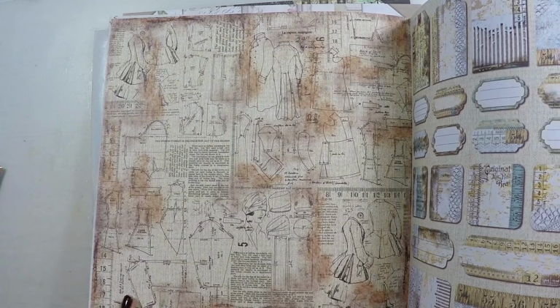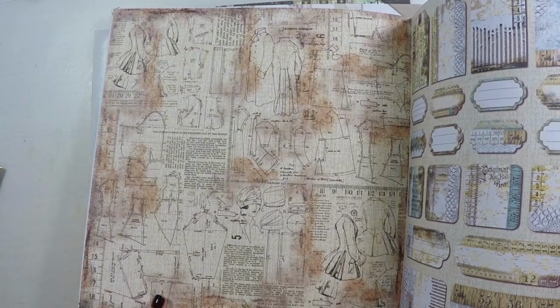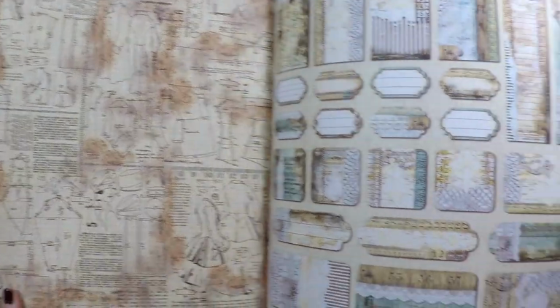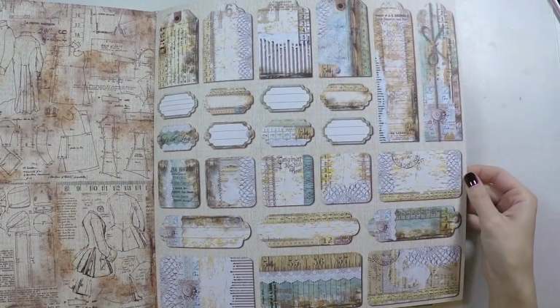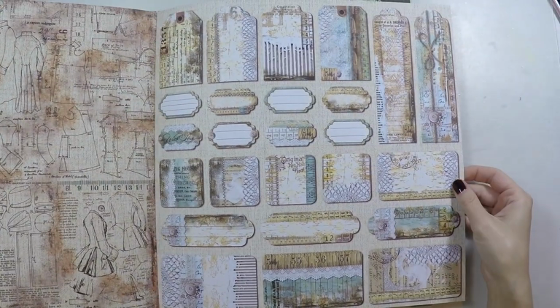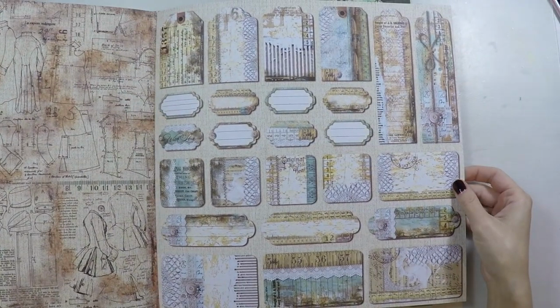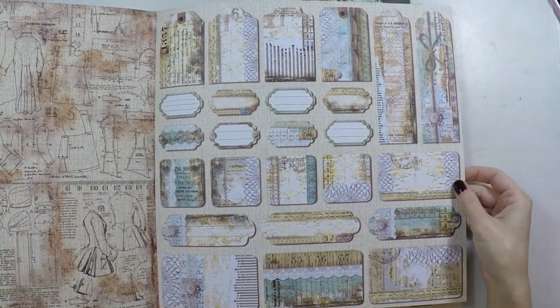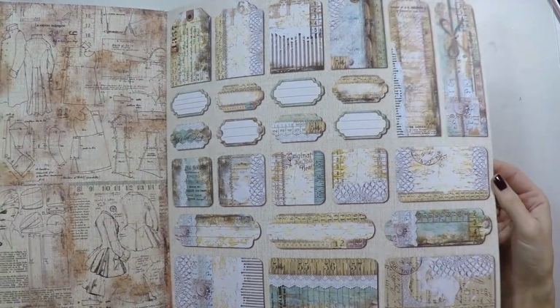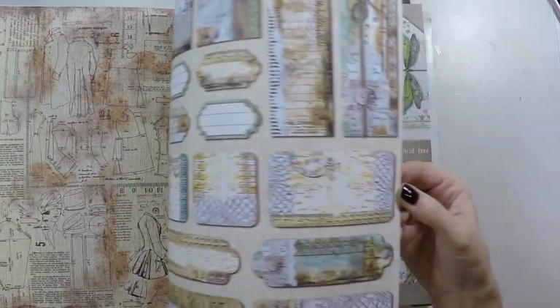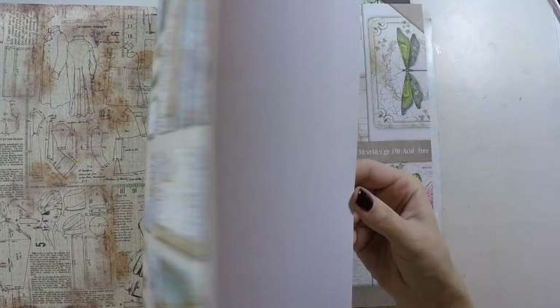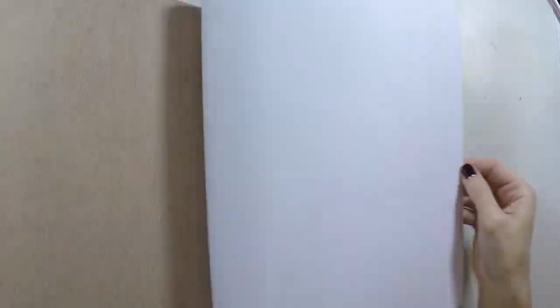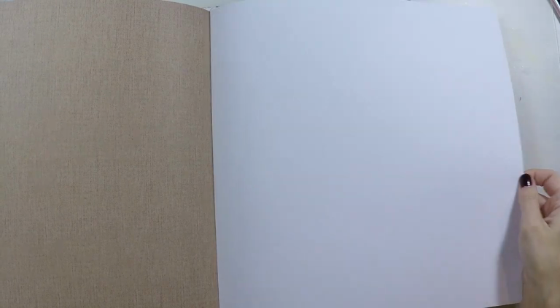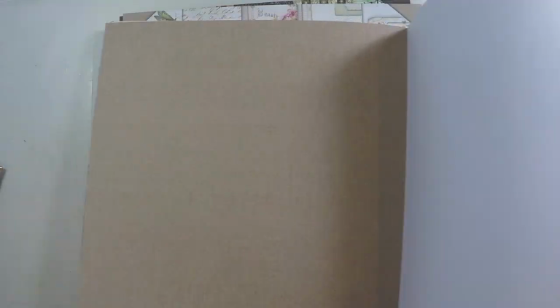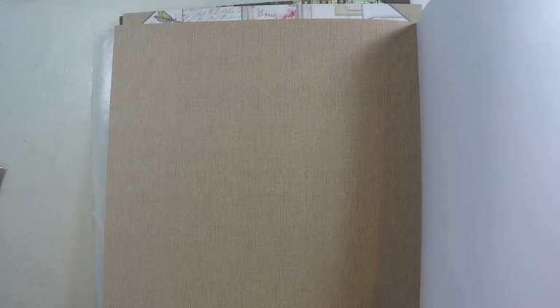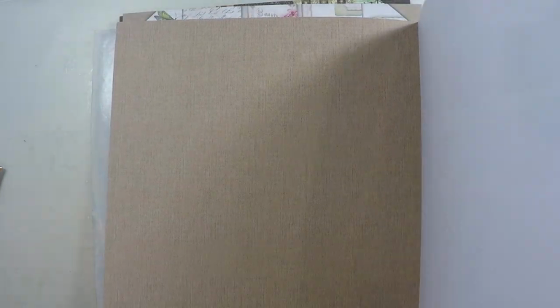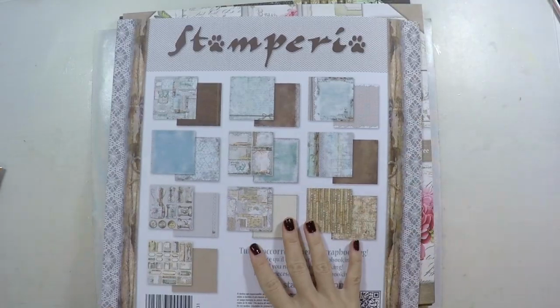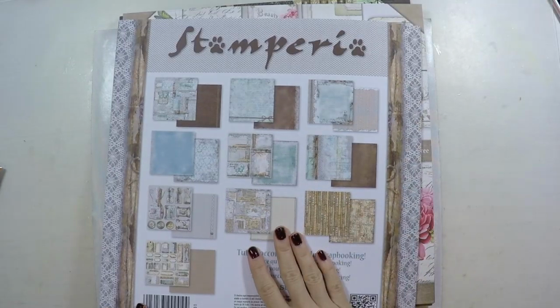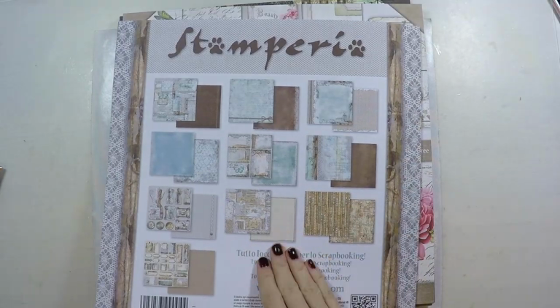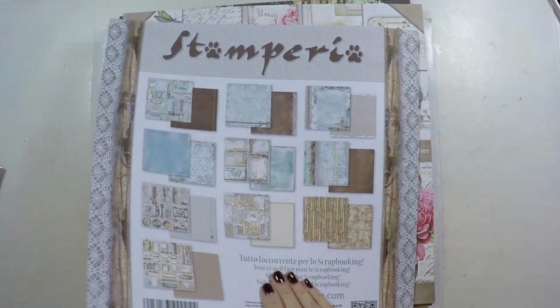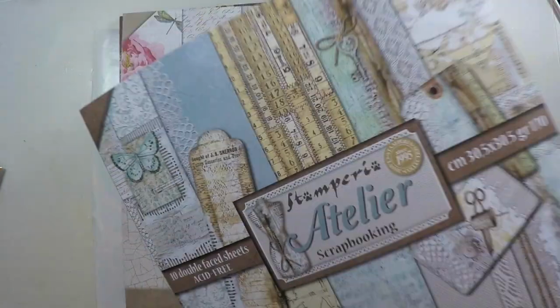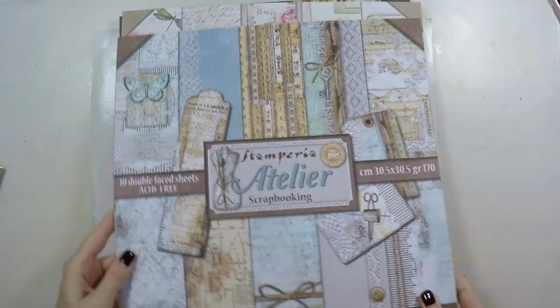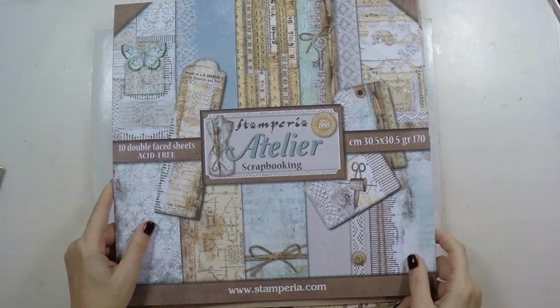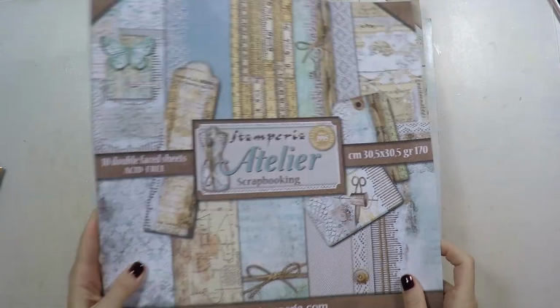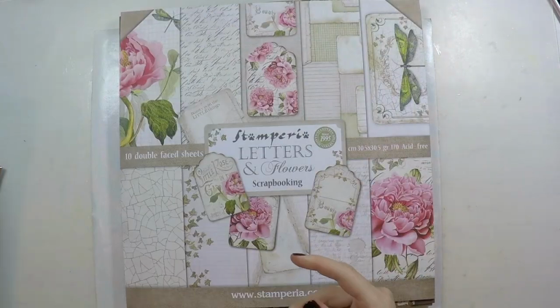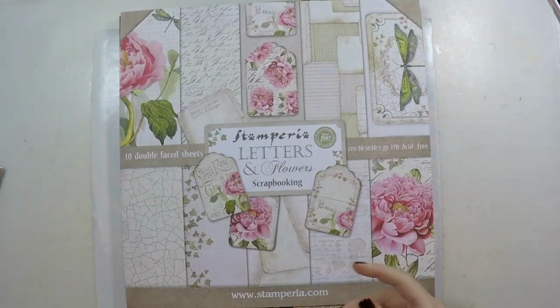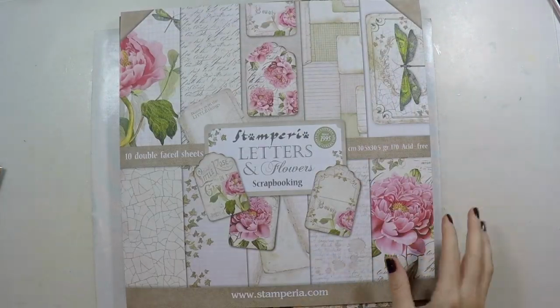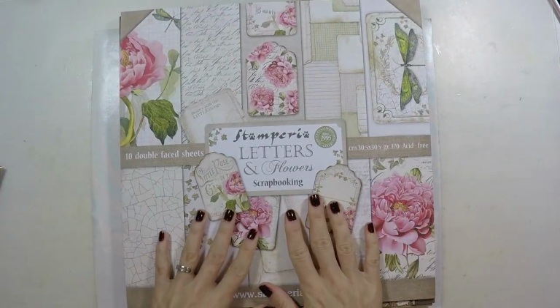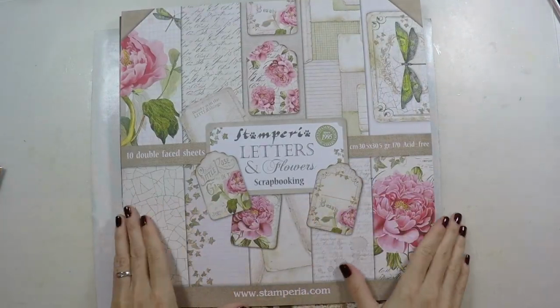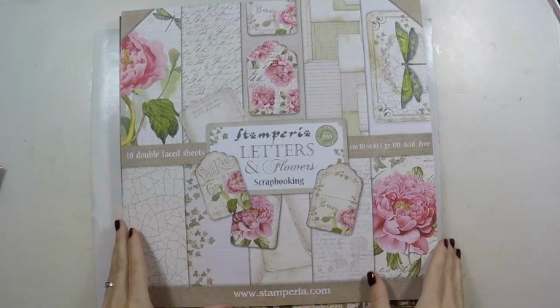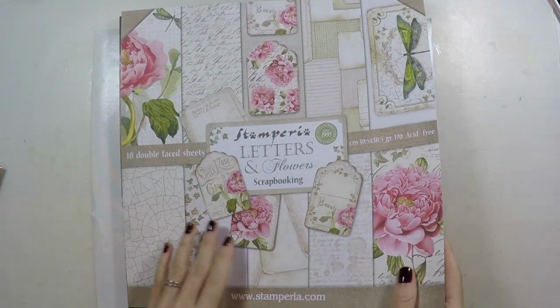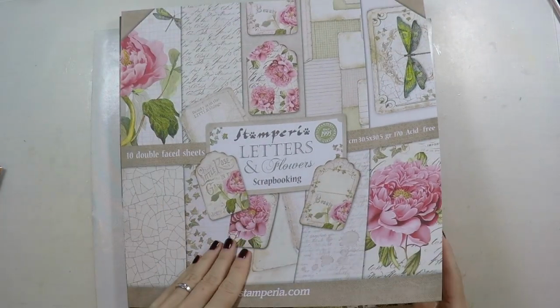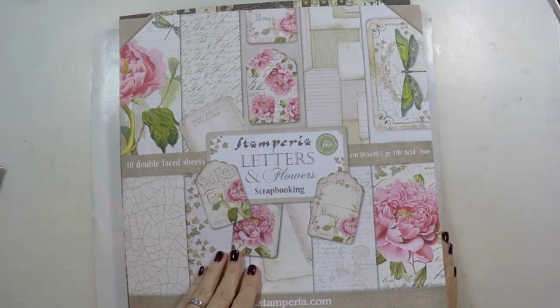This video will be a little longer than usual for me because I really wanted to share all these designs with you. If you like something, you could go and purchase it. So I want to share what came to me.